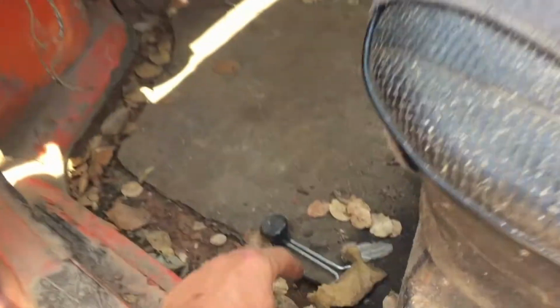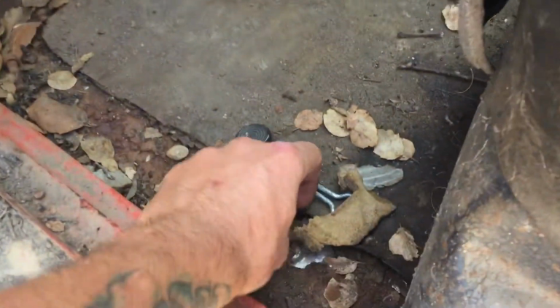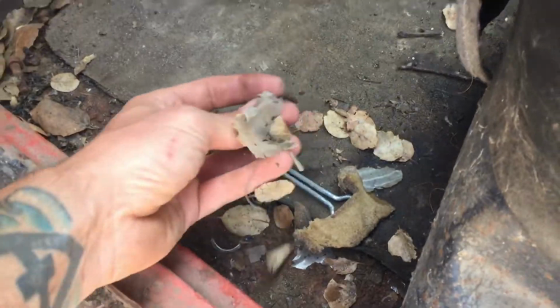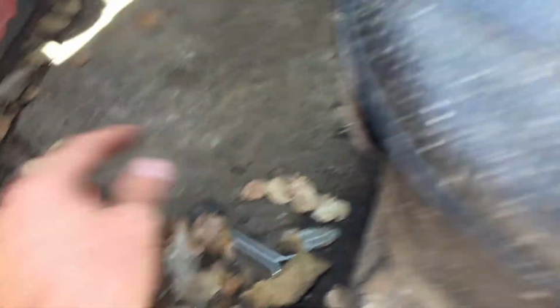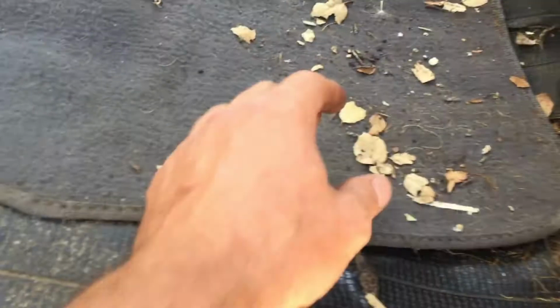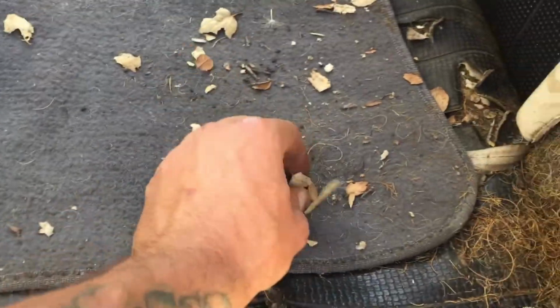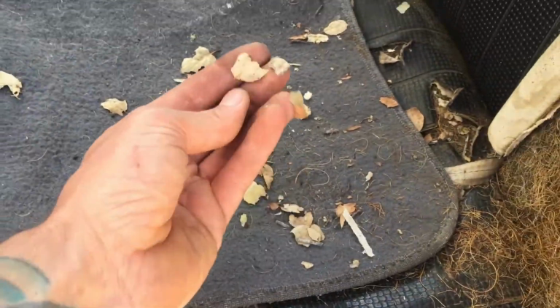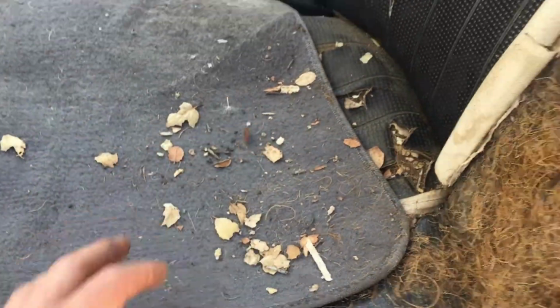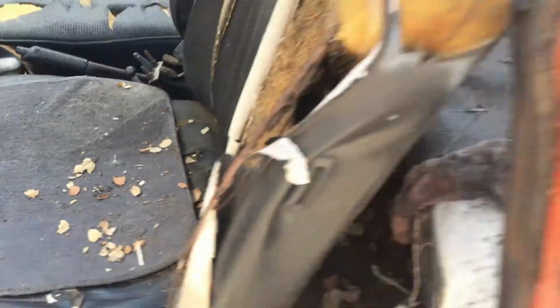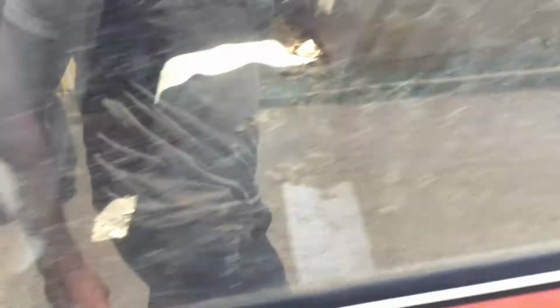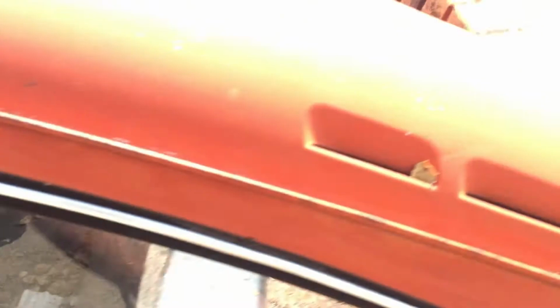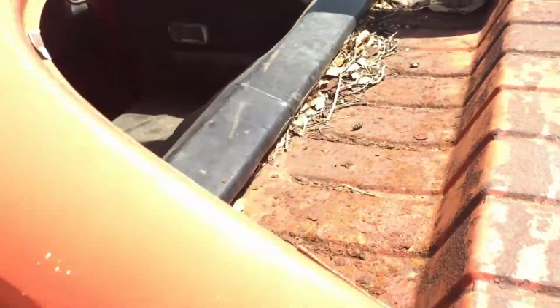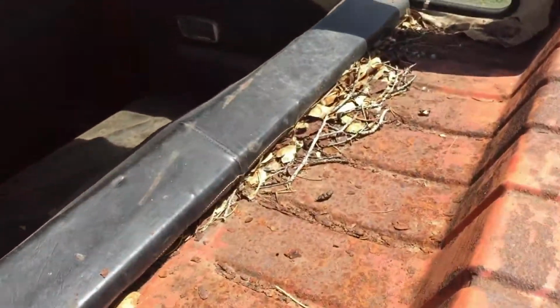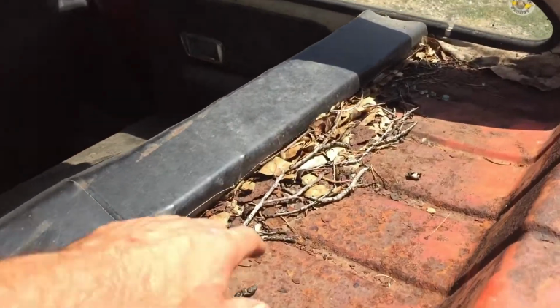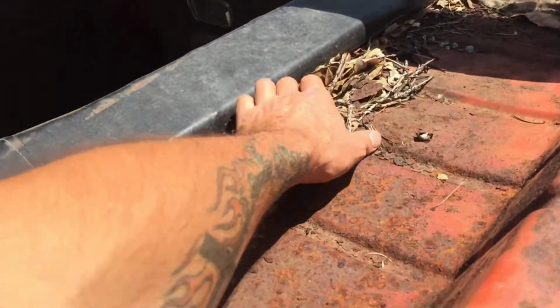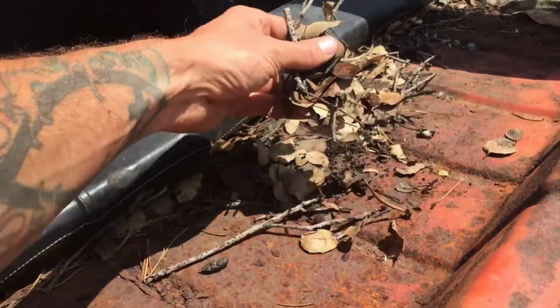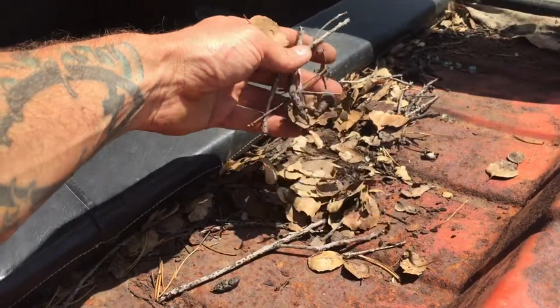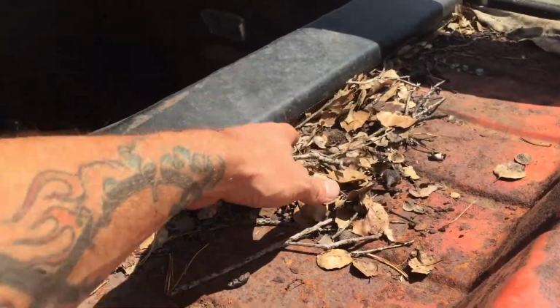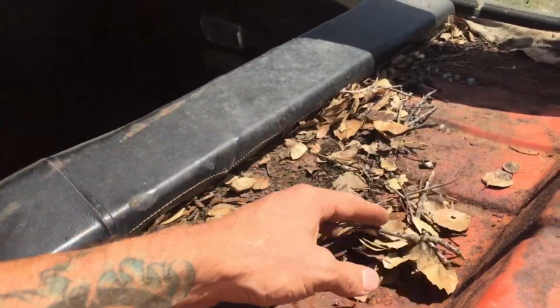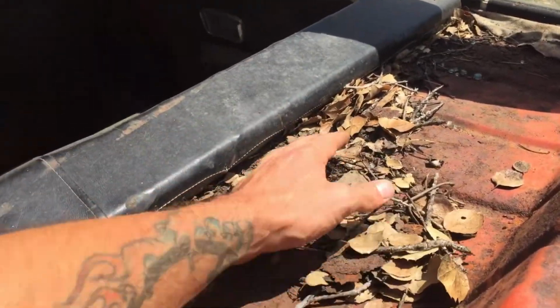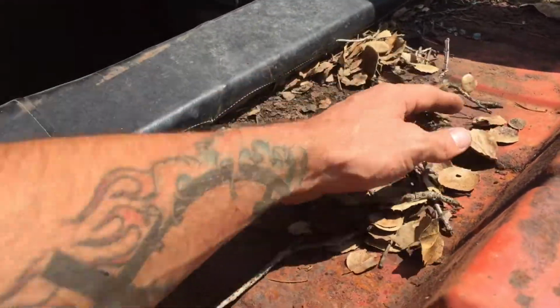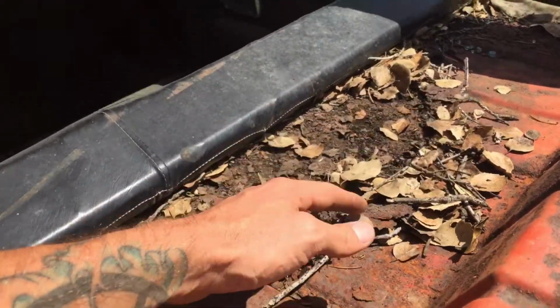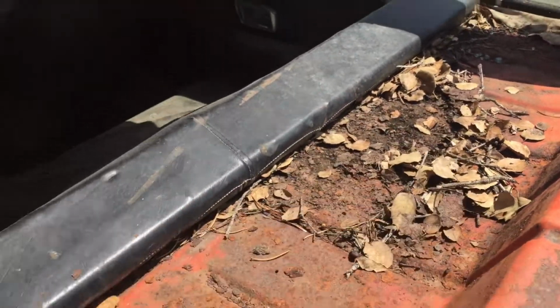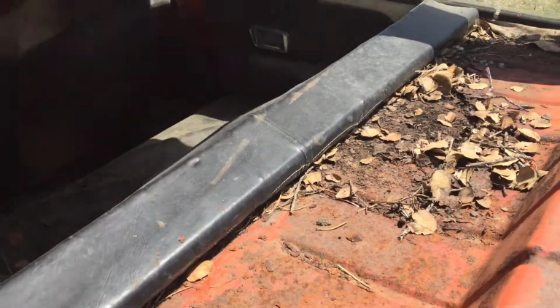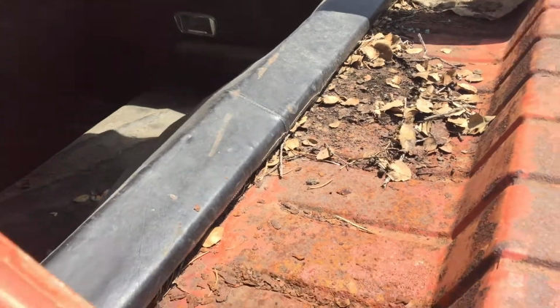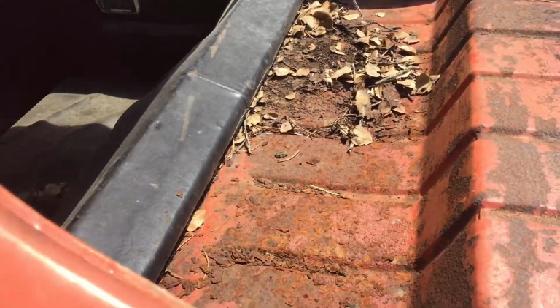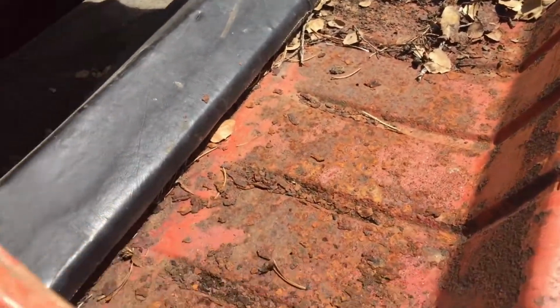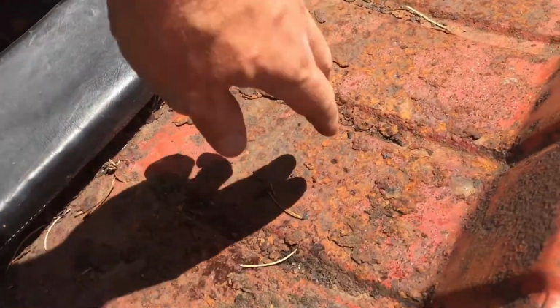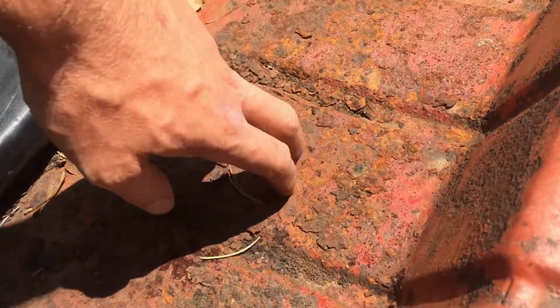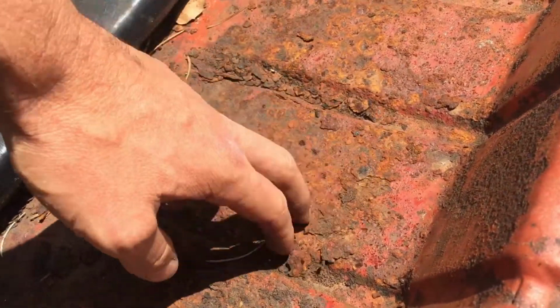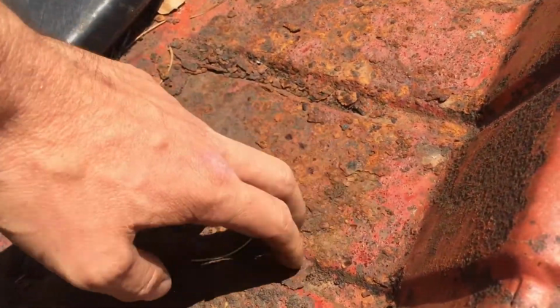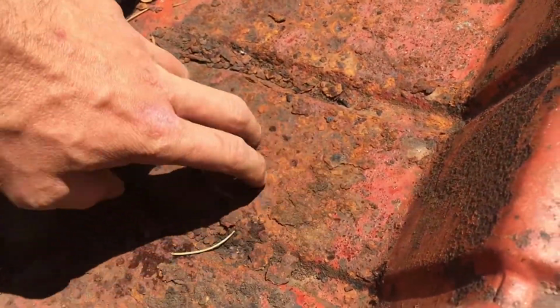It has so many wonderful relics. Look at all this. It had been sitting under an oak tree for — I don't know — a couple years at least. And look at all that.